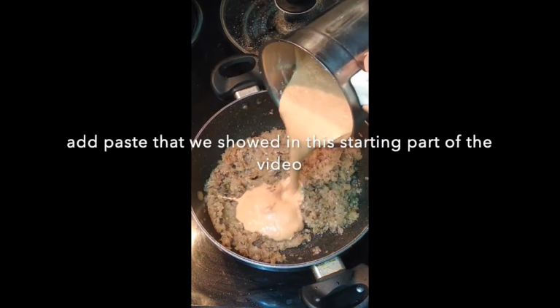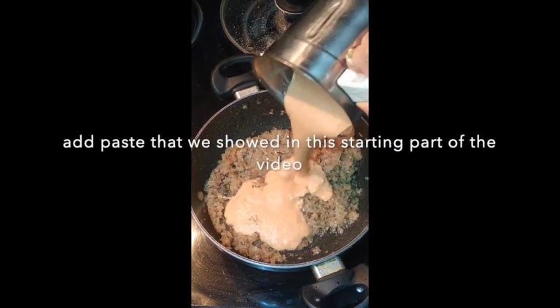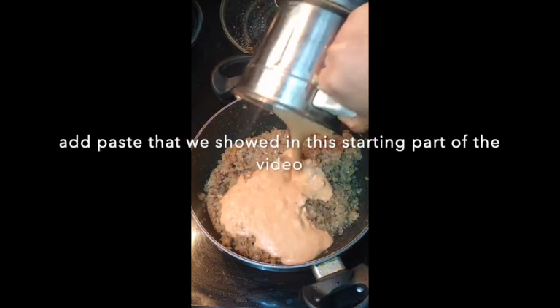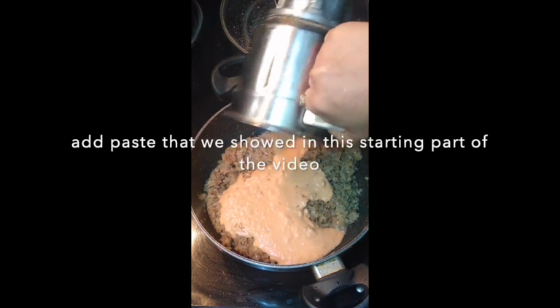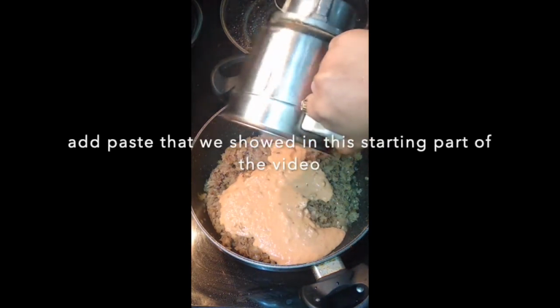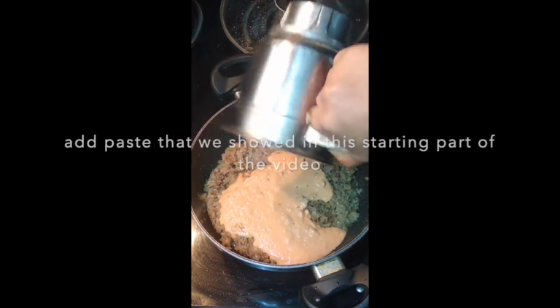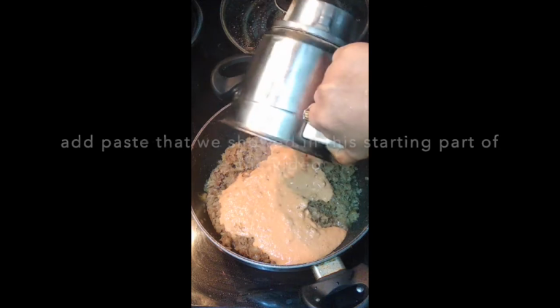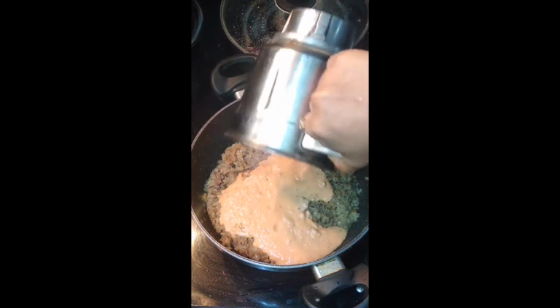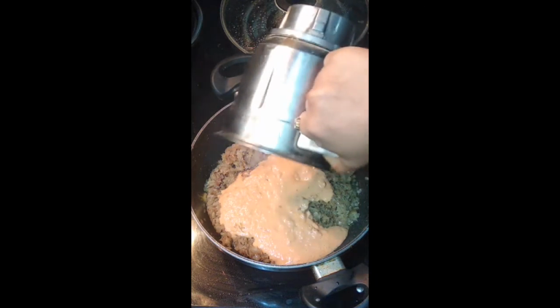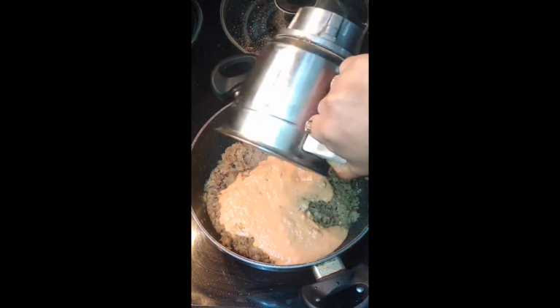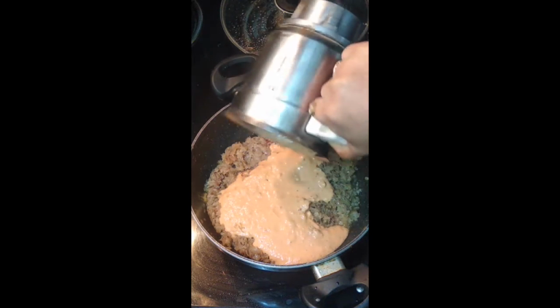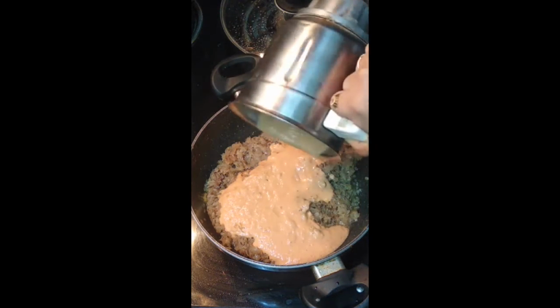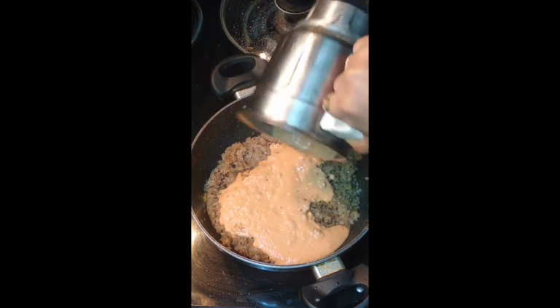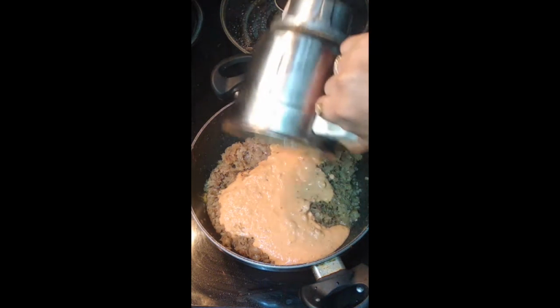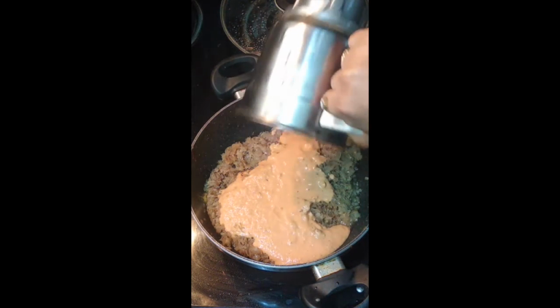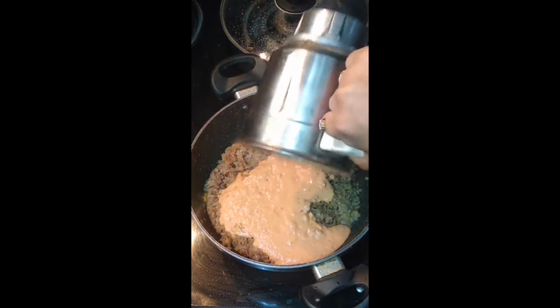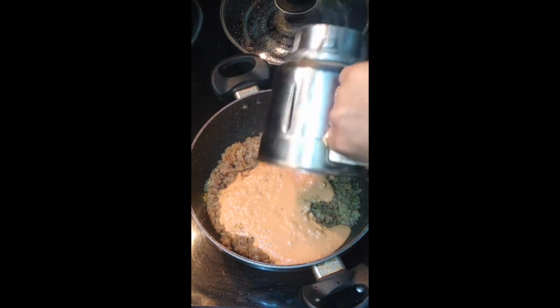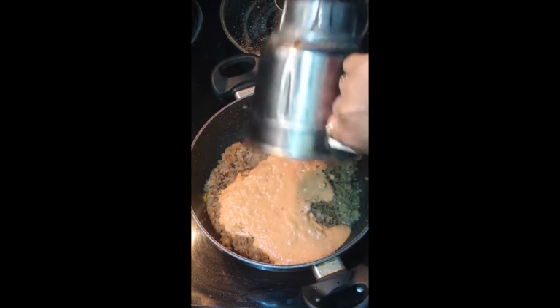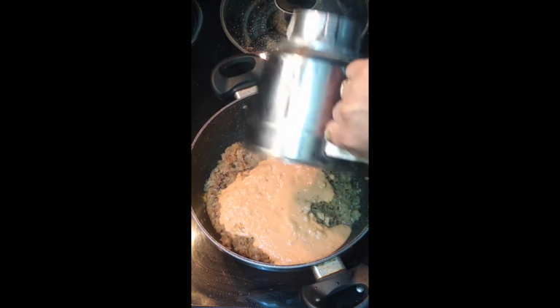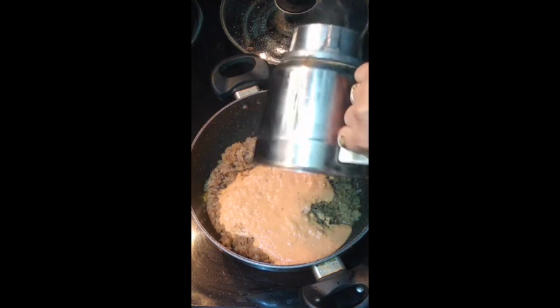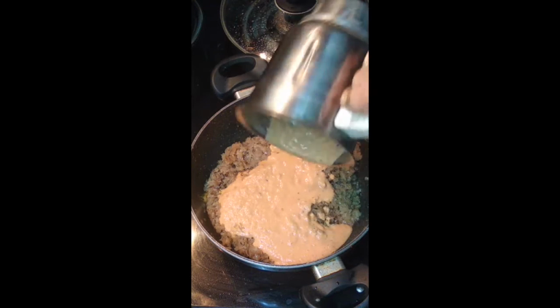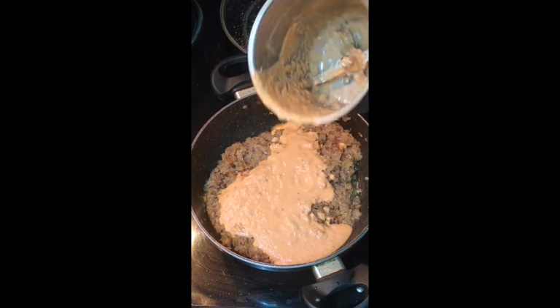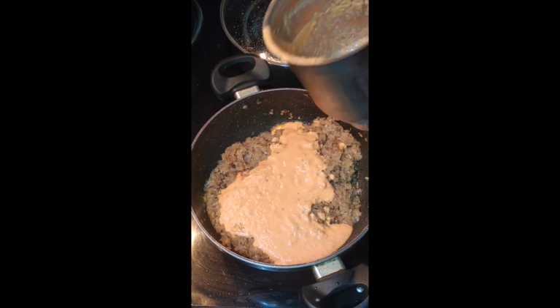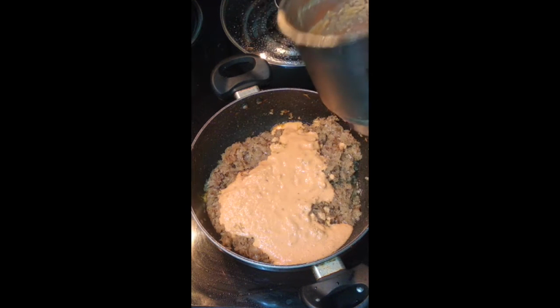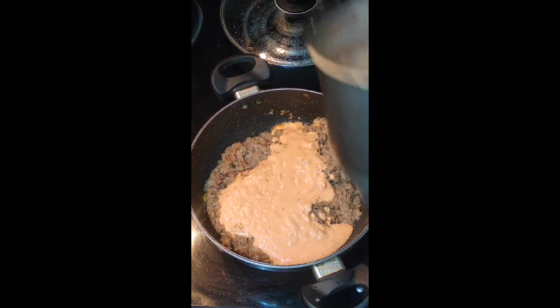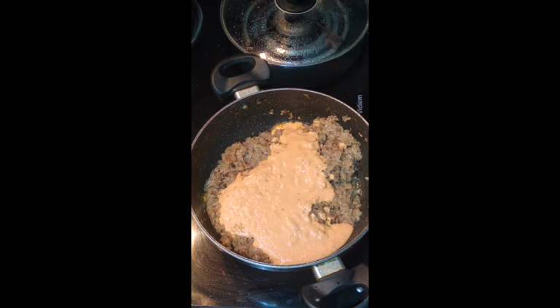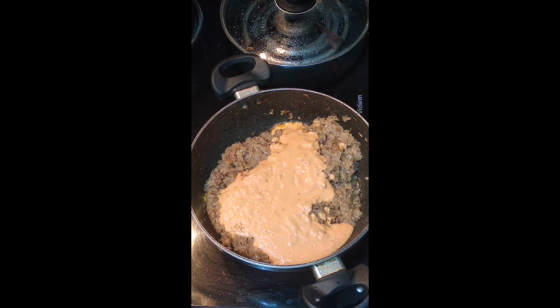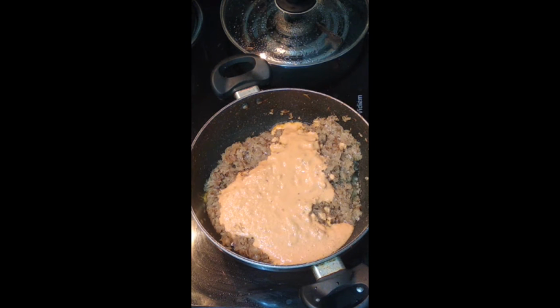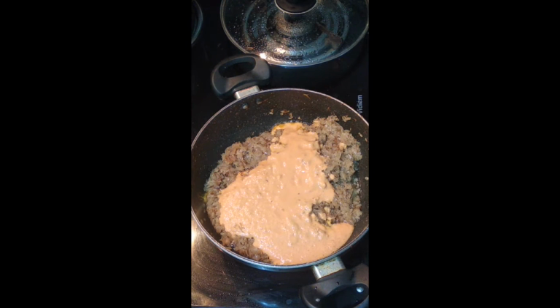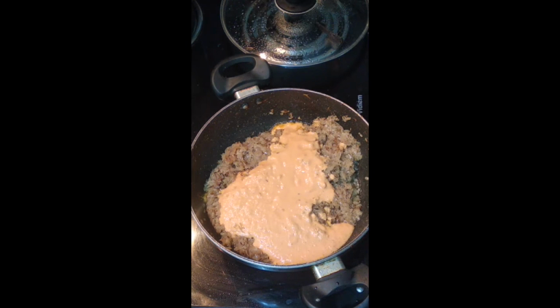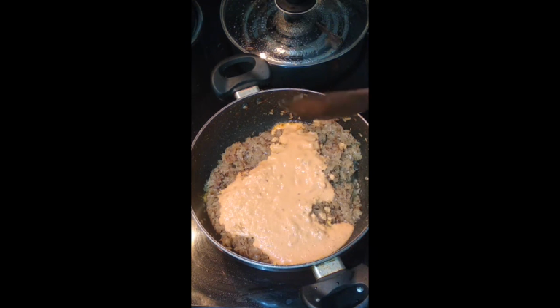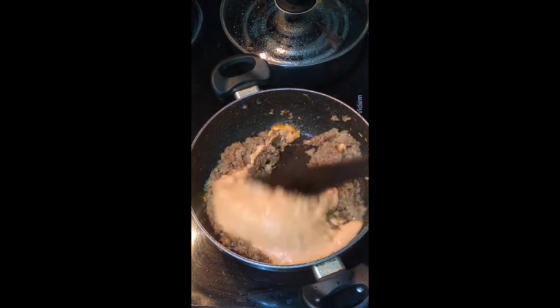Tomatoes and peas will be canned for 12 minutes. Add 1 gram of tomatoes to add a kebab.